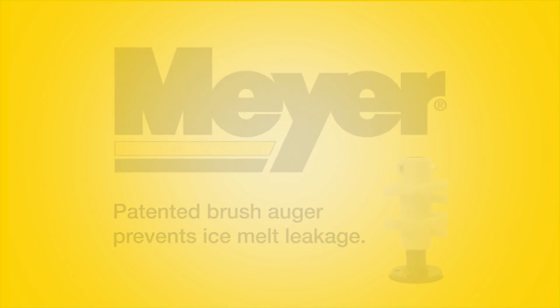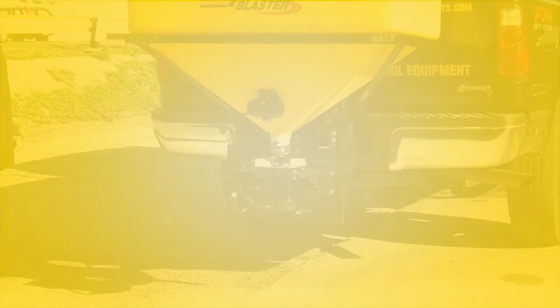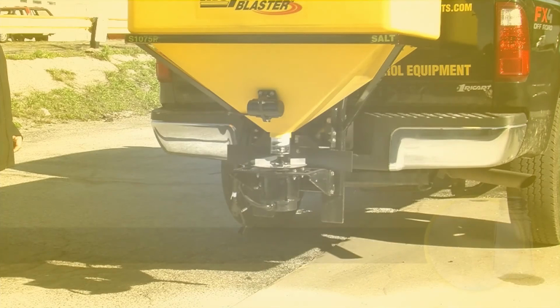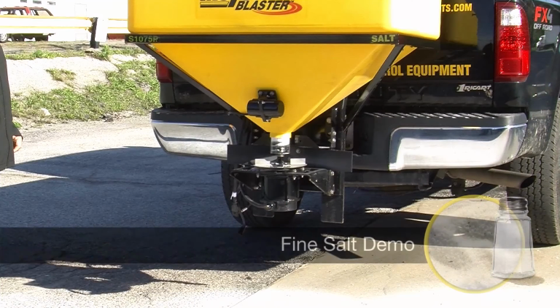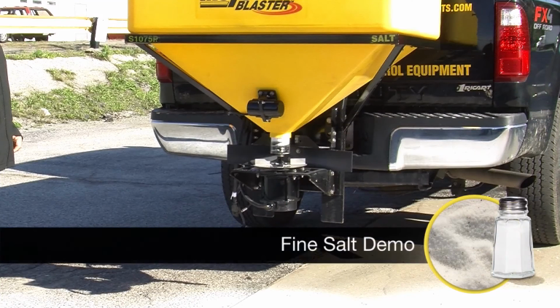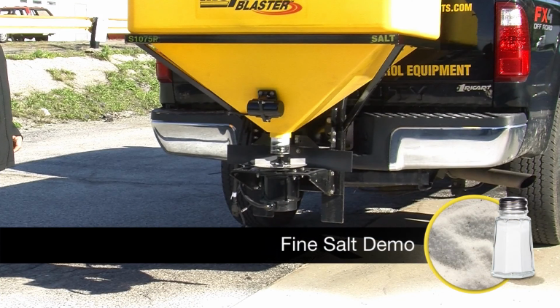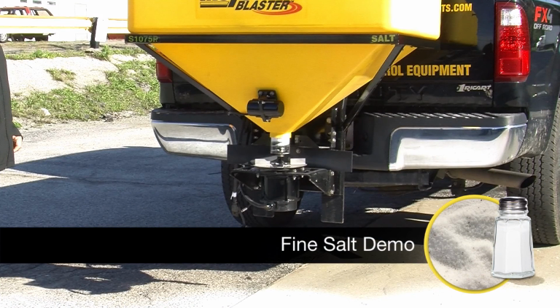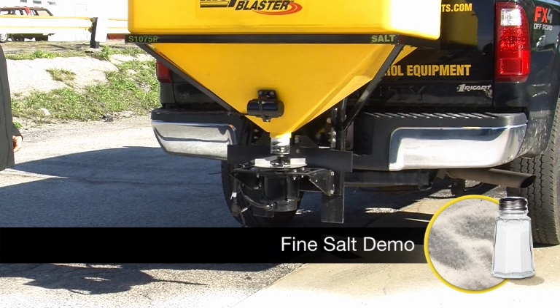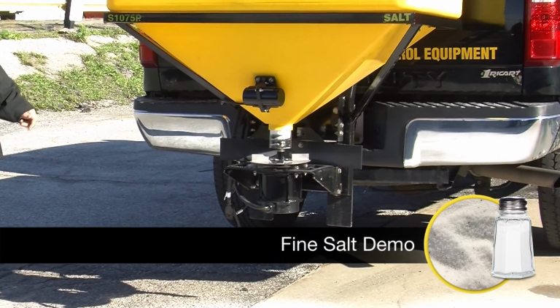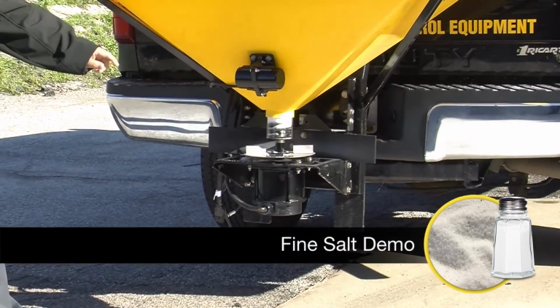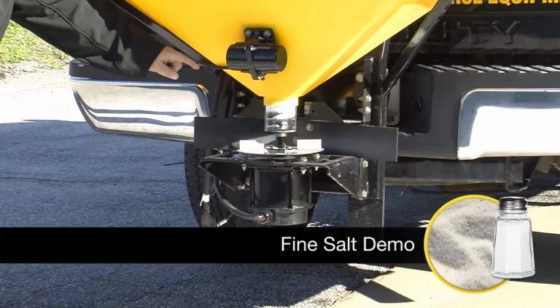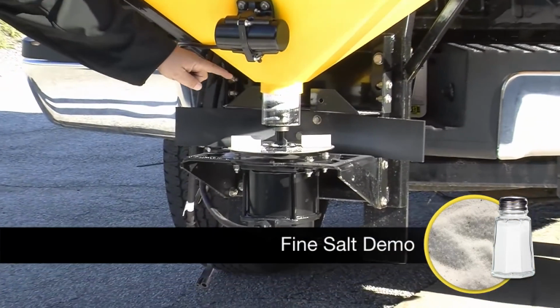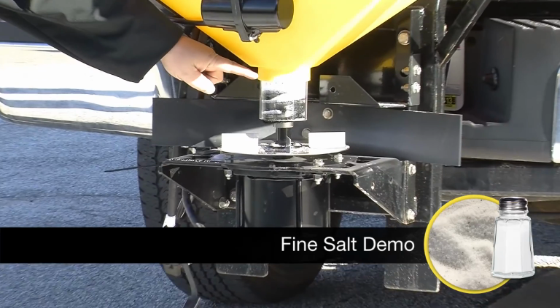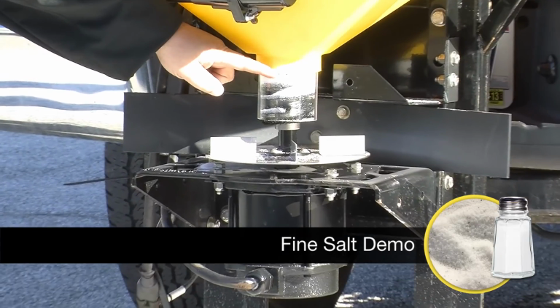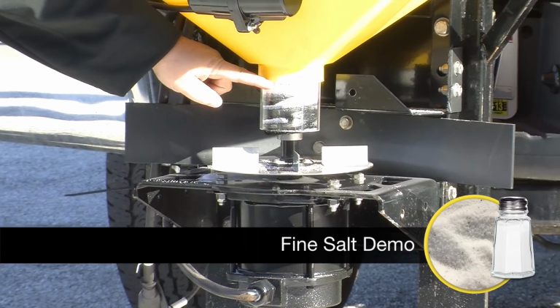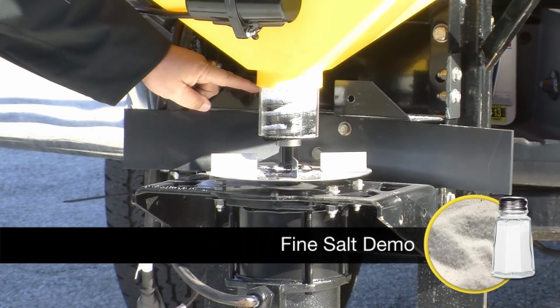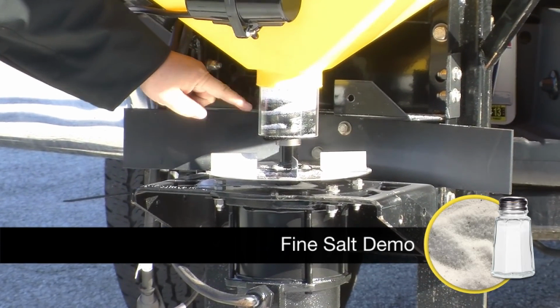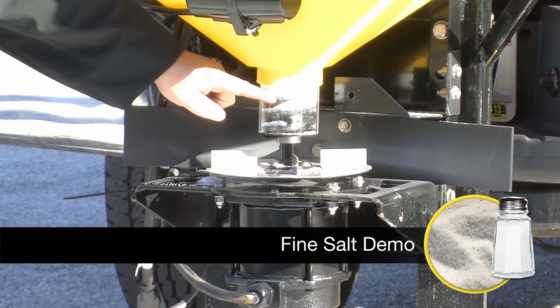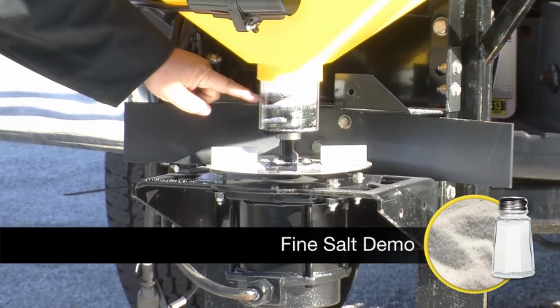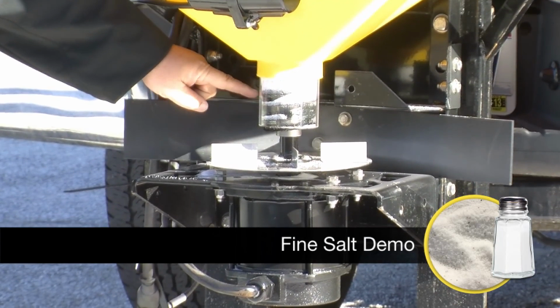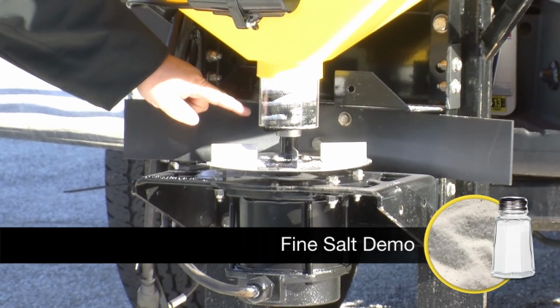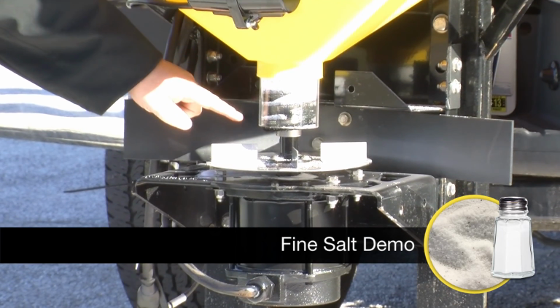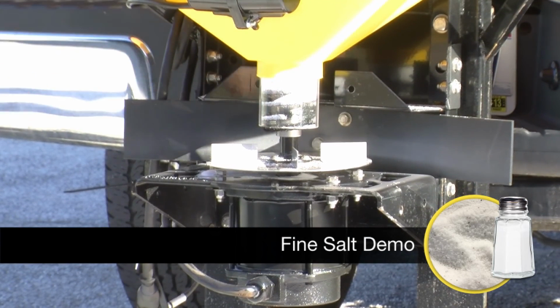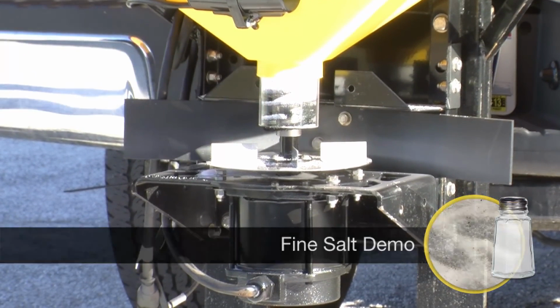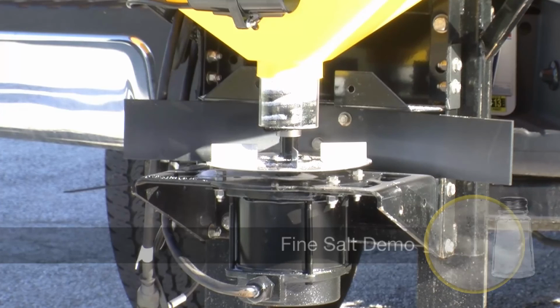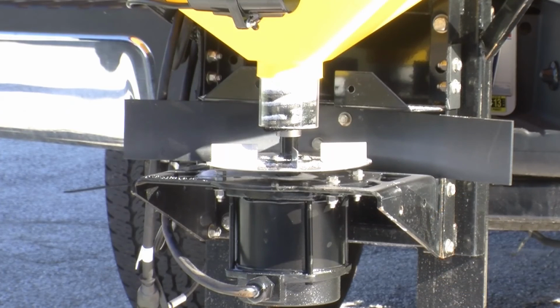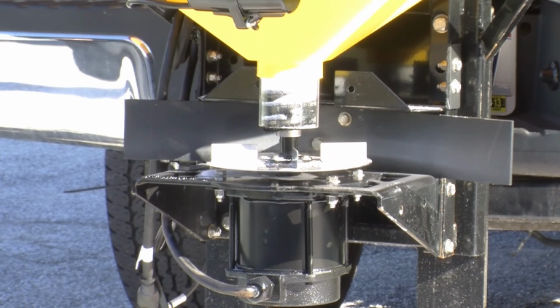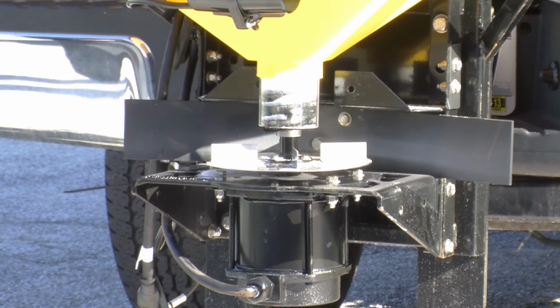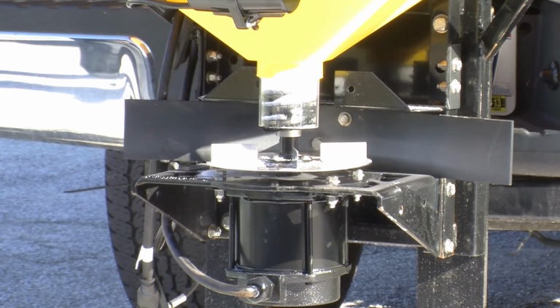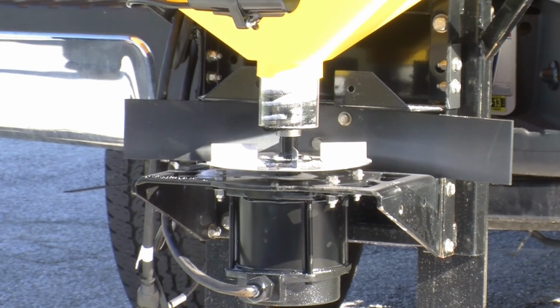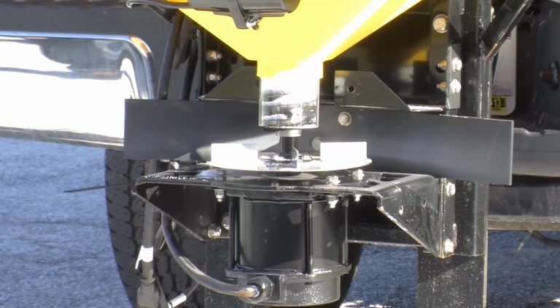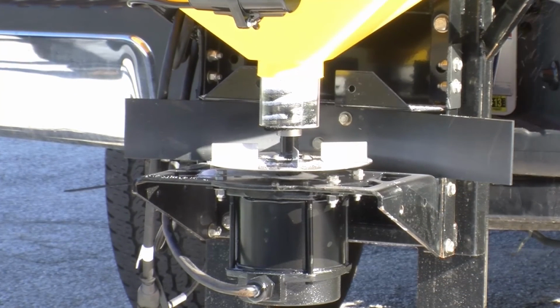We're going to start off by pouring in some very fine table salt. You can see the salt comes down and begins to fill the auger, but does not come through and does not spill out until we turn the unit on.